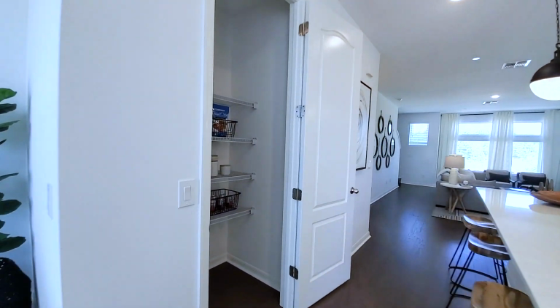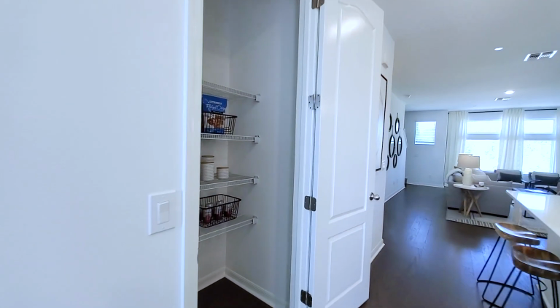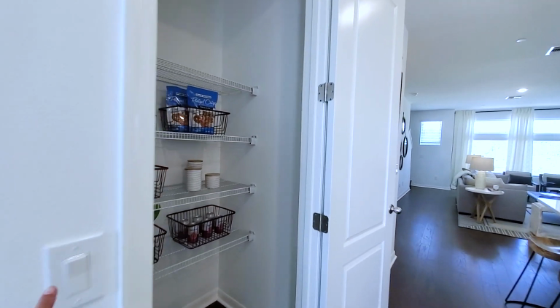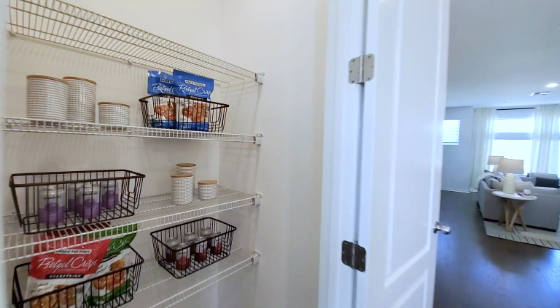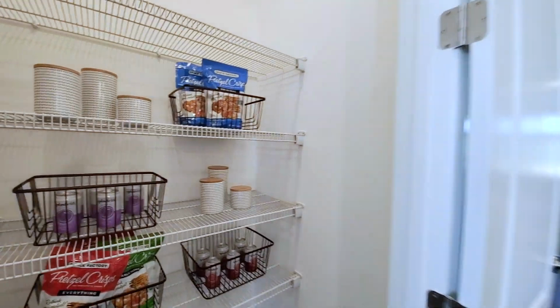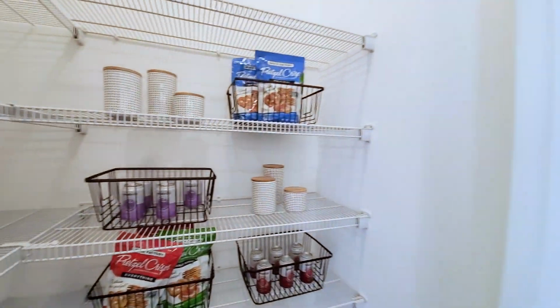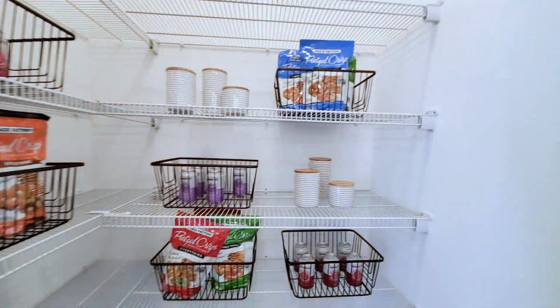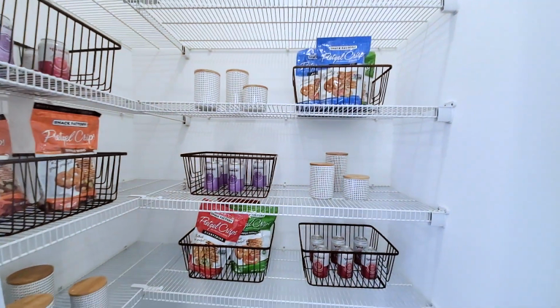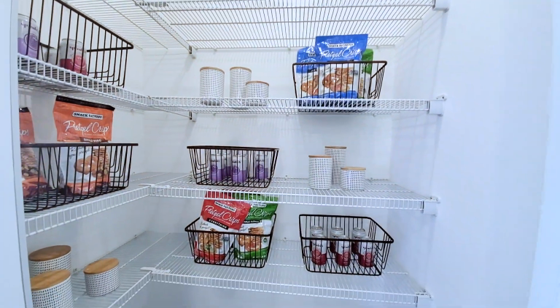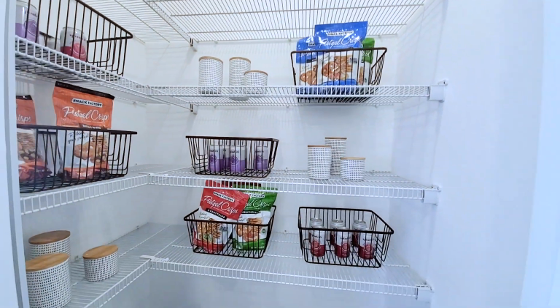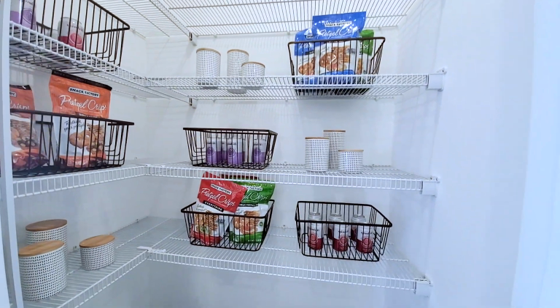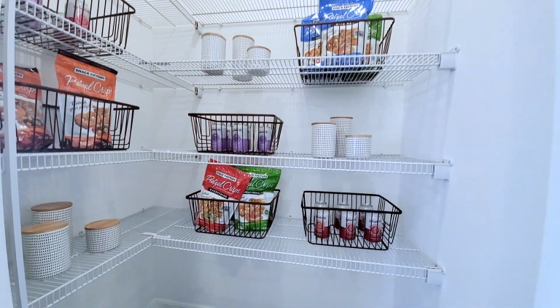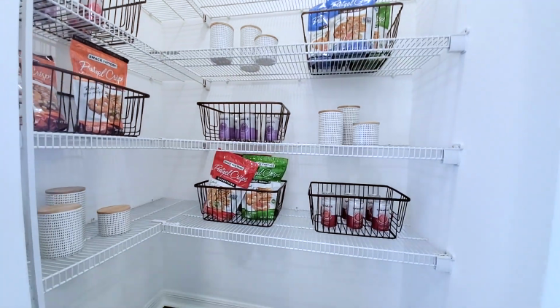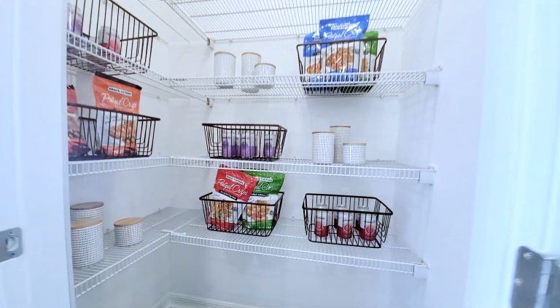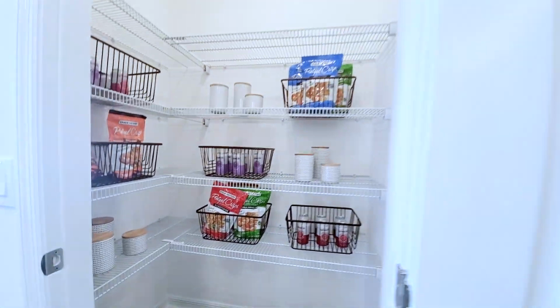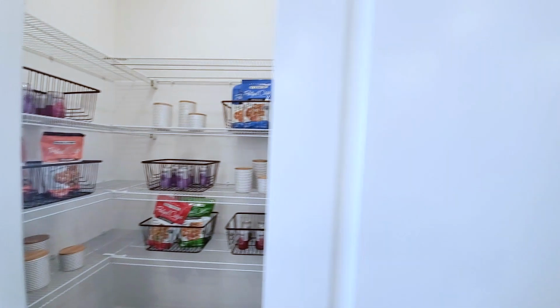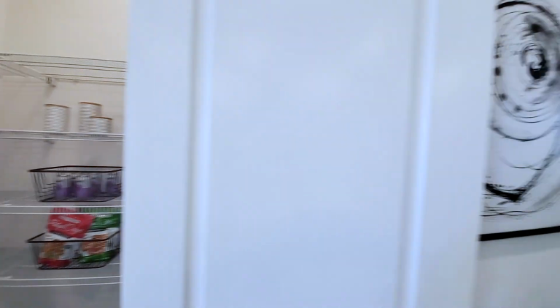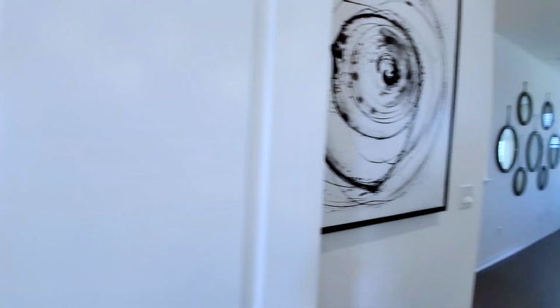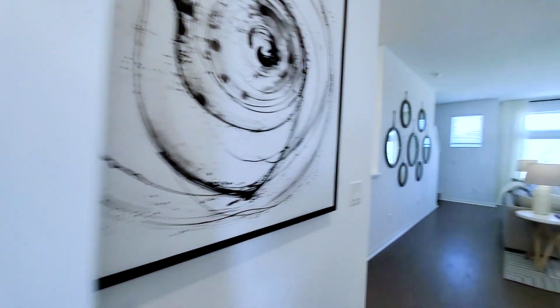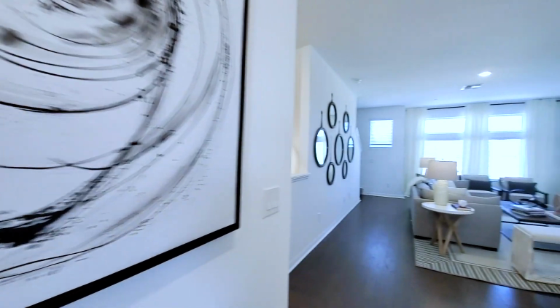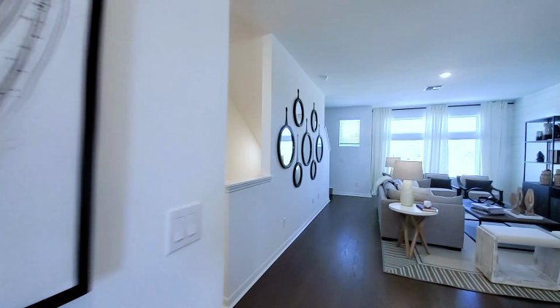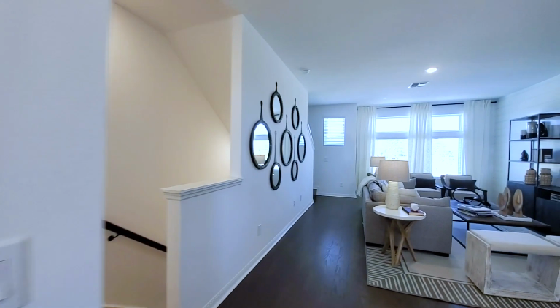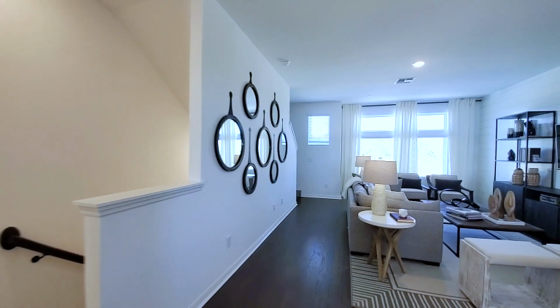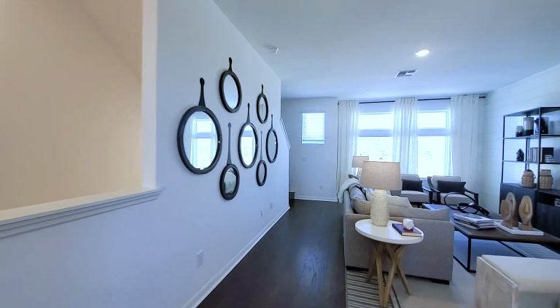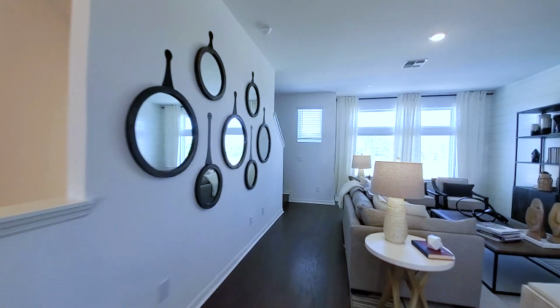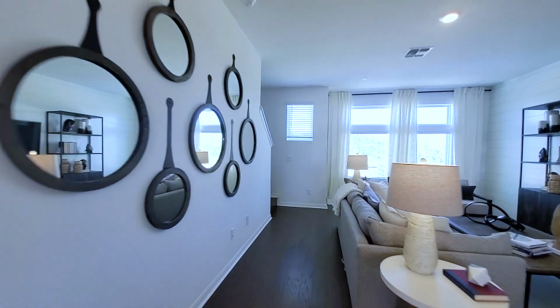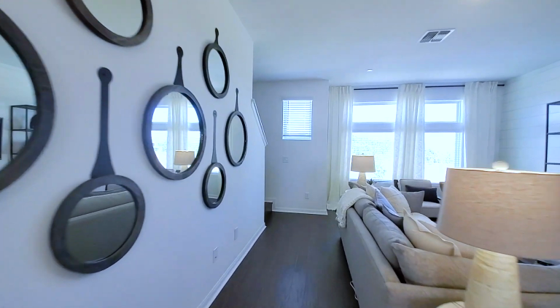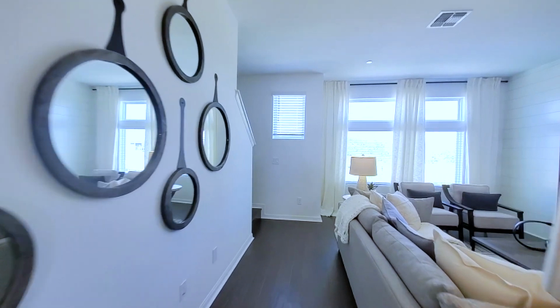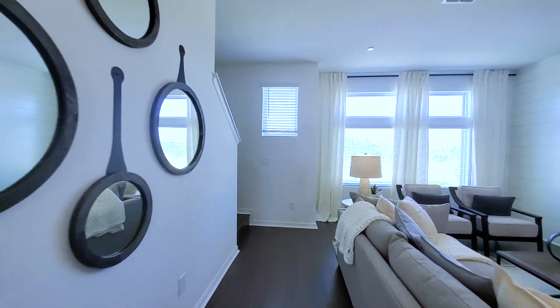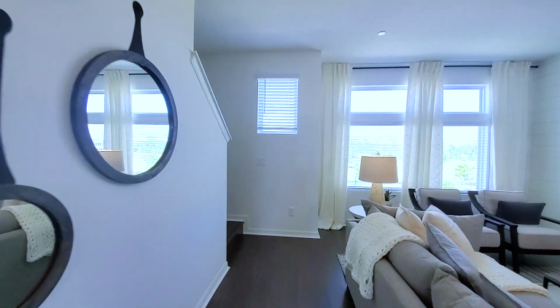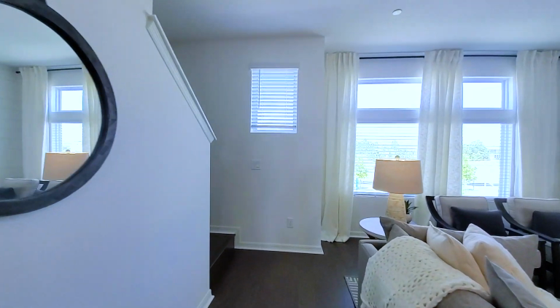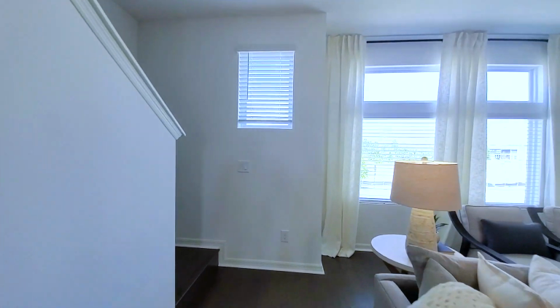This is your pantry — semi walk-in, definitely a walk-in pantry. I could definitely fit in there. Let's go to the third floor. So half wall again, but you have the hardwood going throughout — downstairs to here on the second floor.